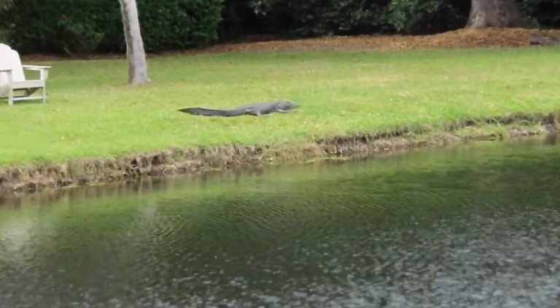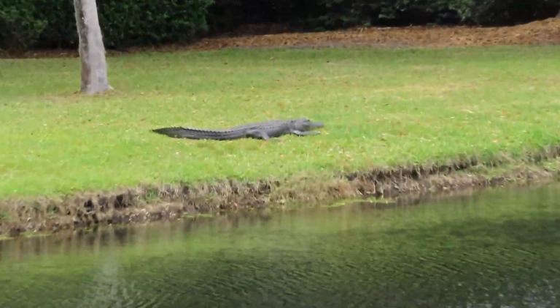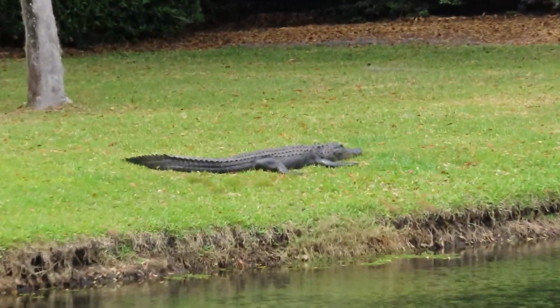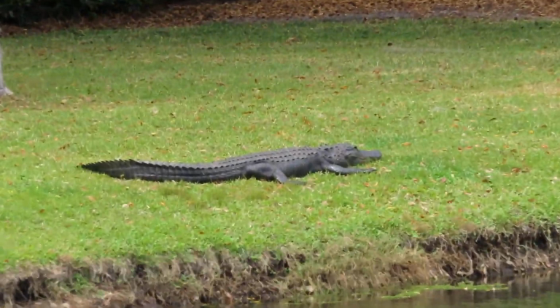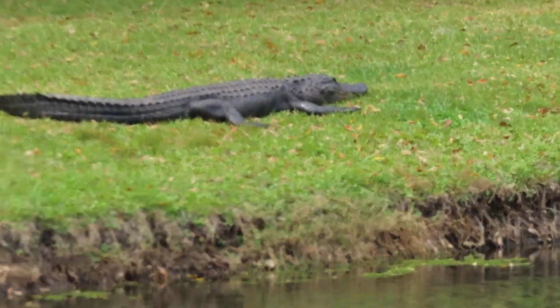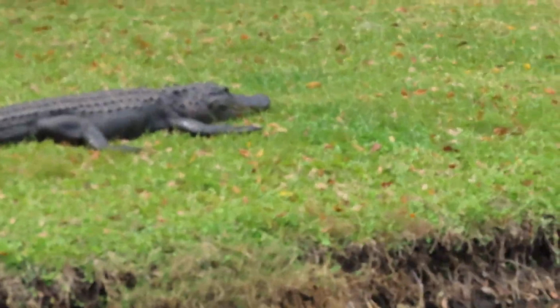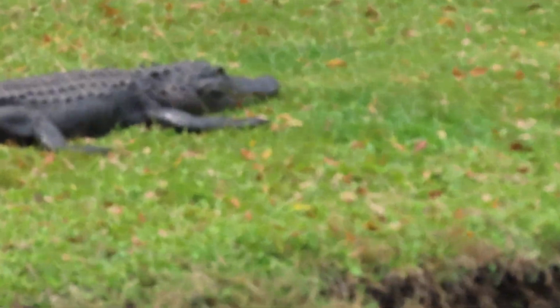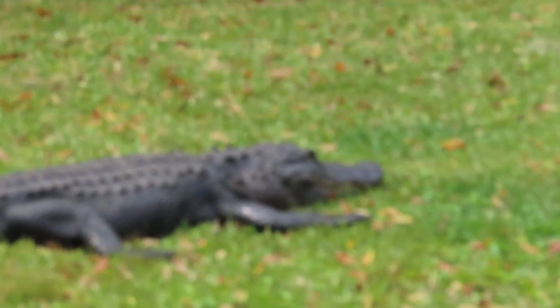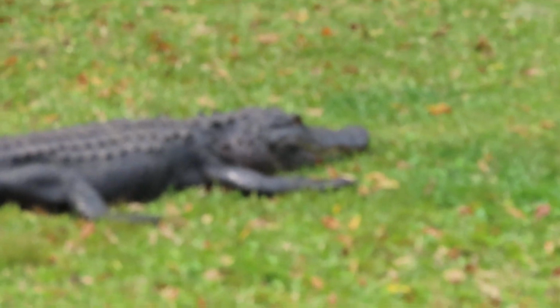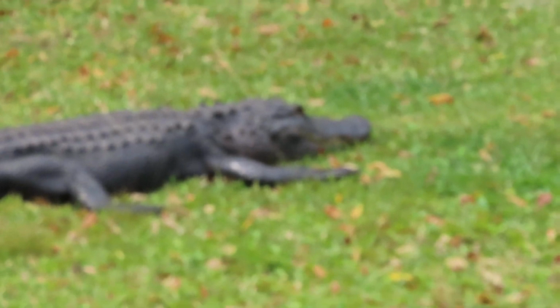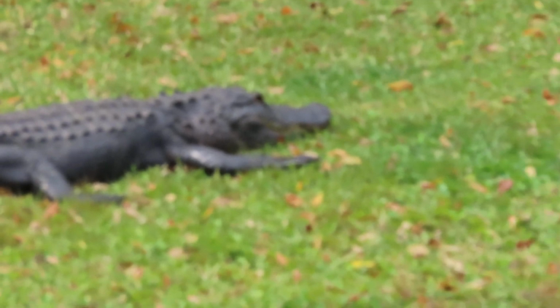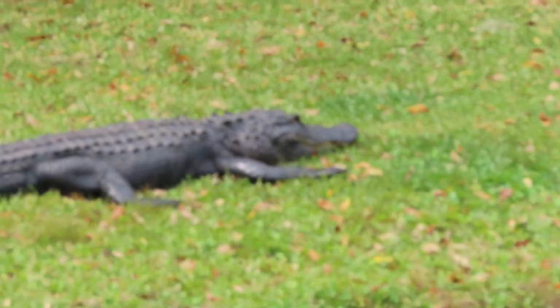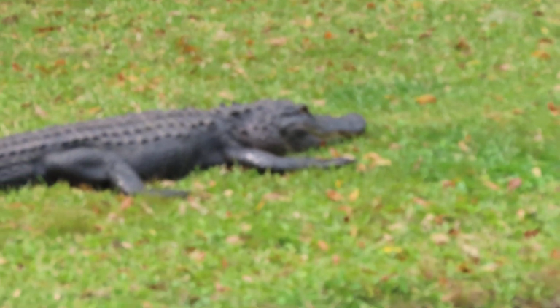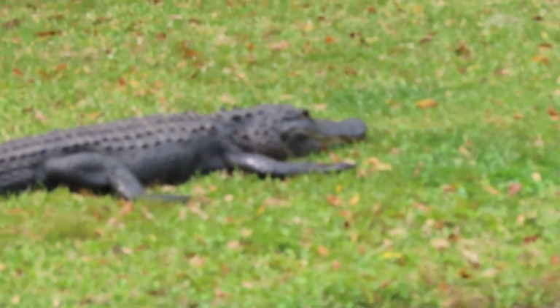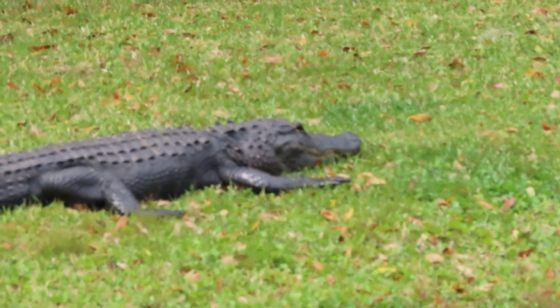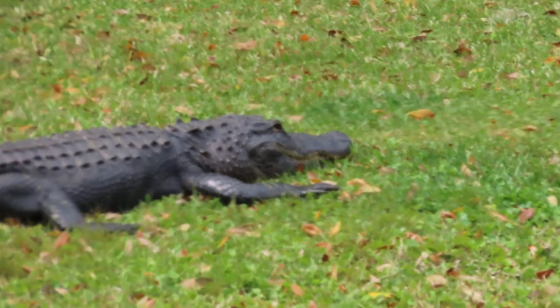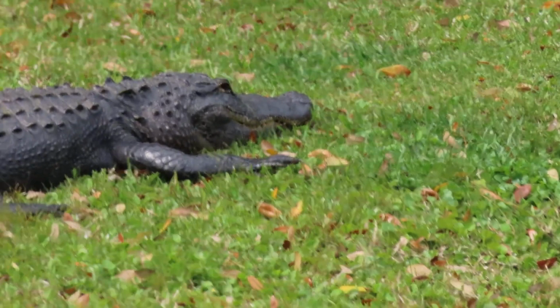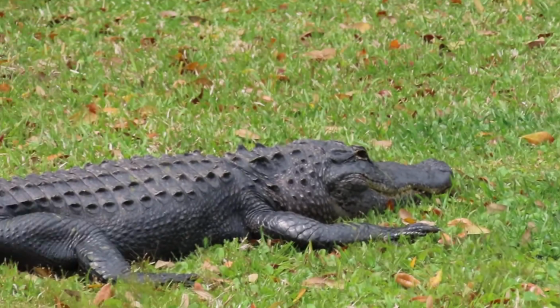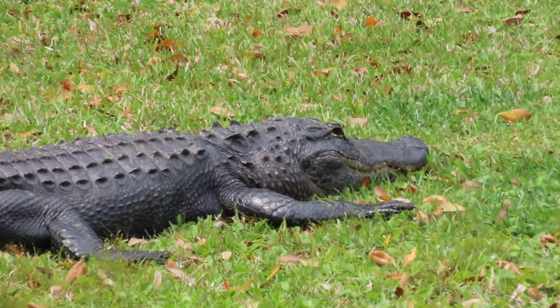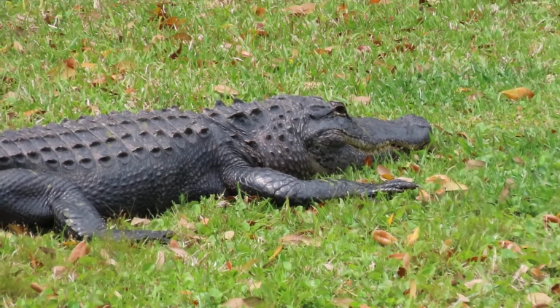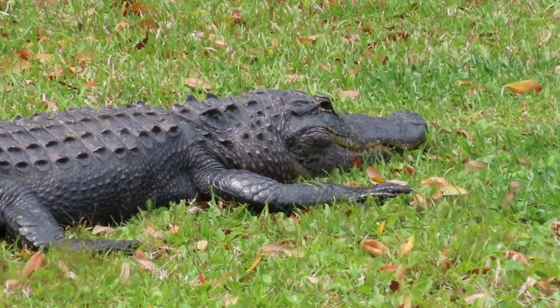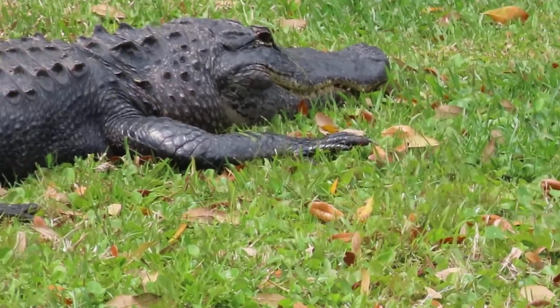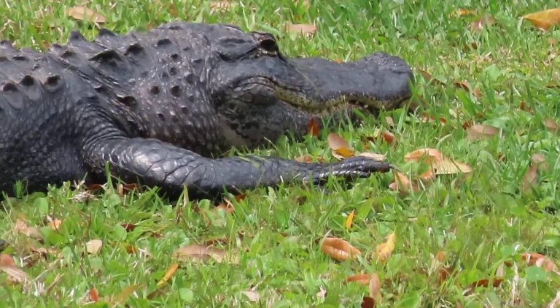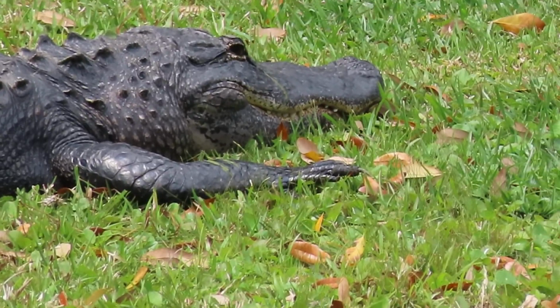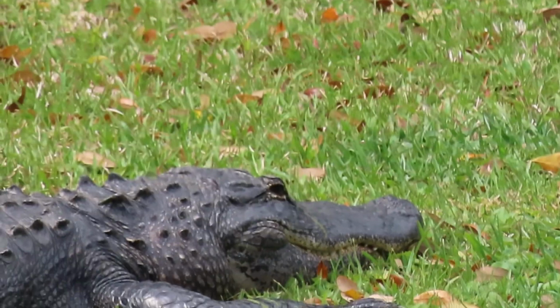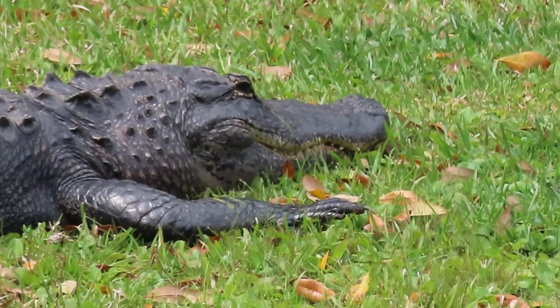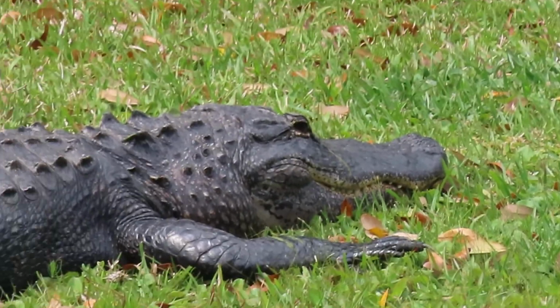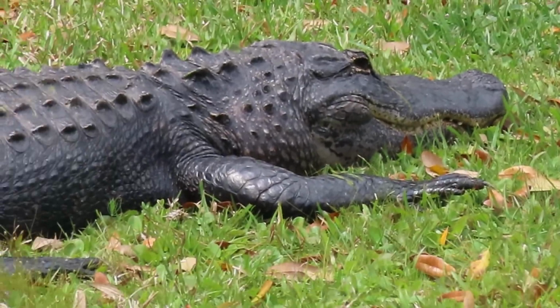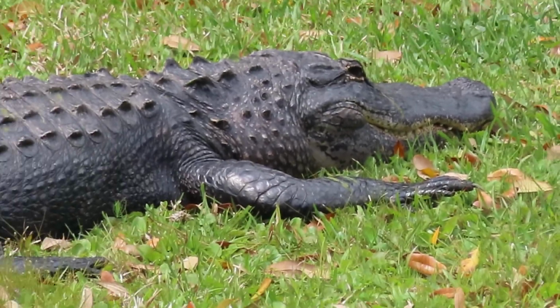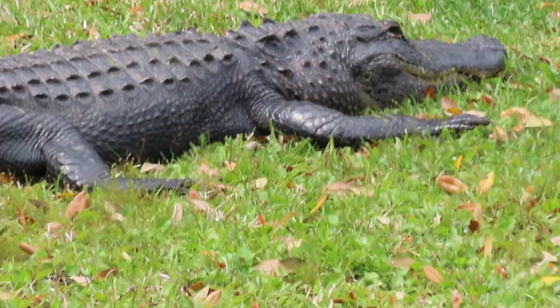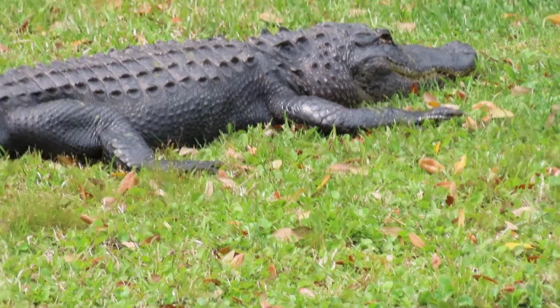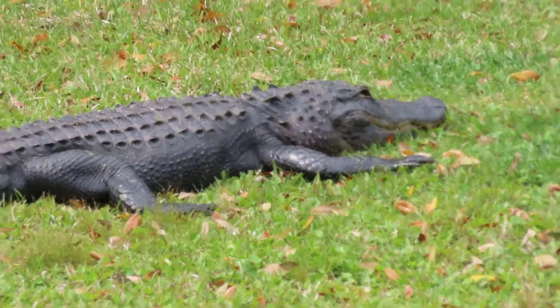People will be stopping their cars, their bikes — if they're out walking they'll take a look at this alligator. Very beautiful. I watched it crawl out of the water but too late to get on video as far as the actual crawl out. I got it at the very end.